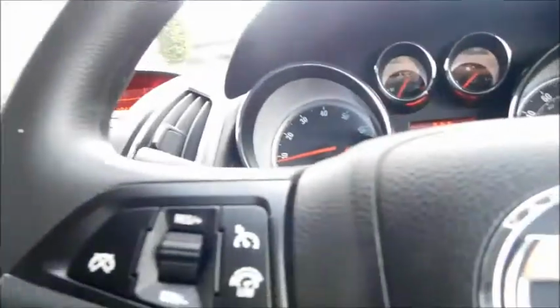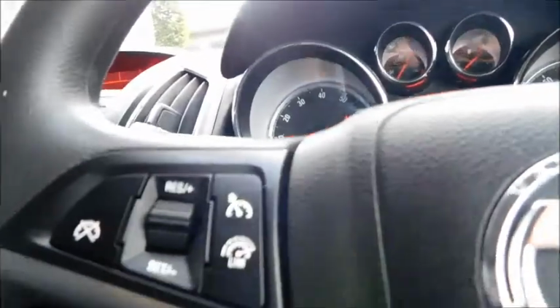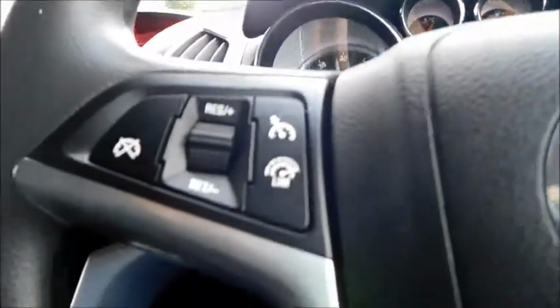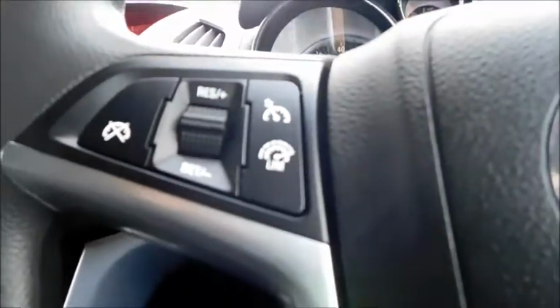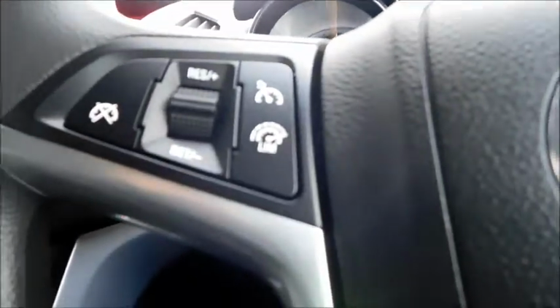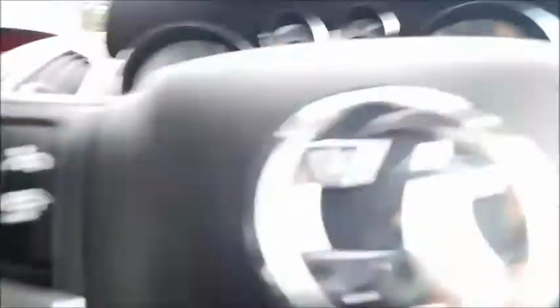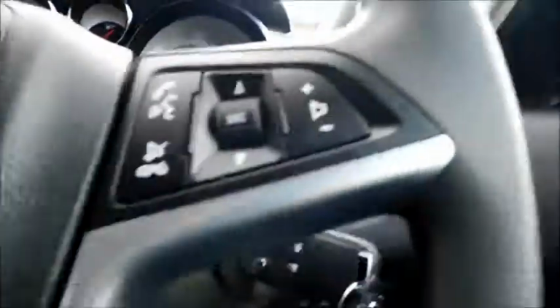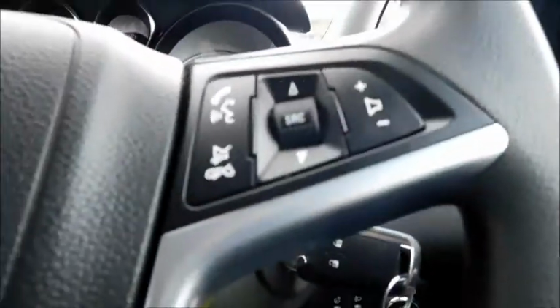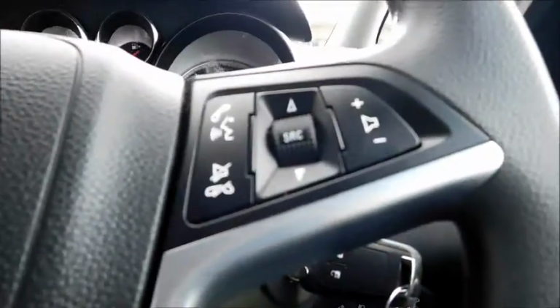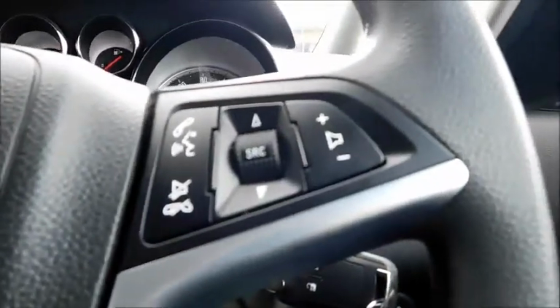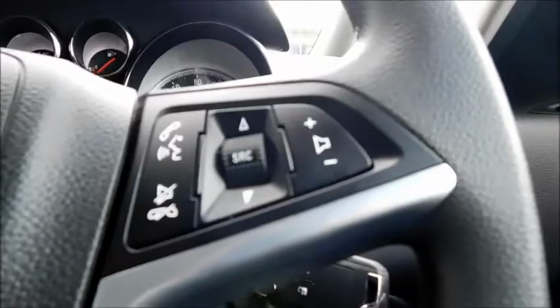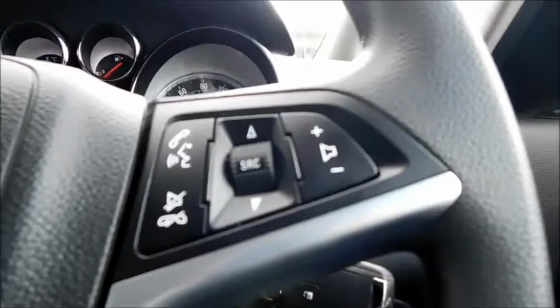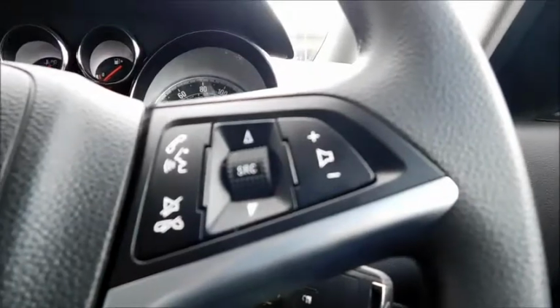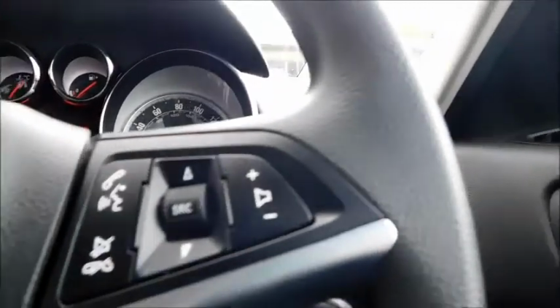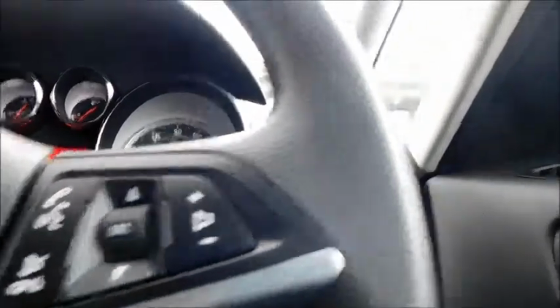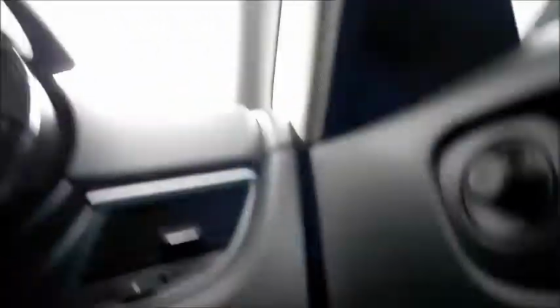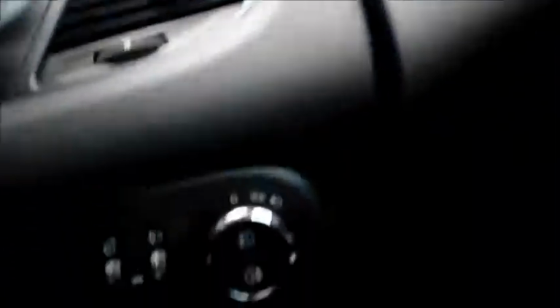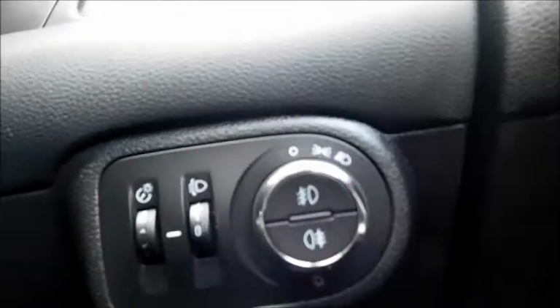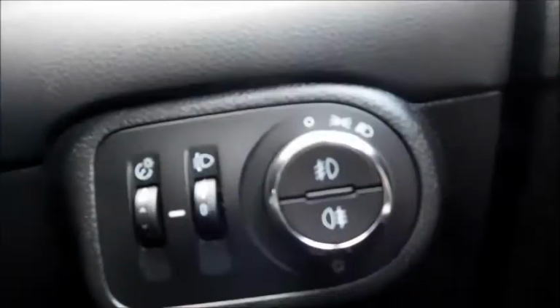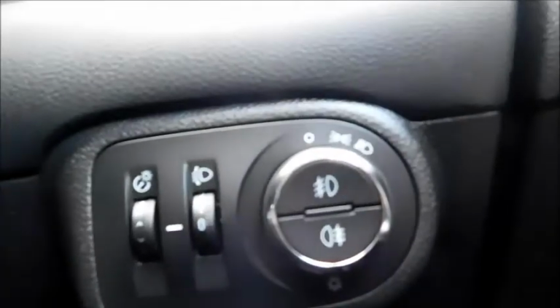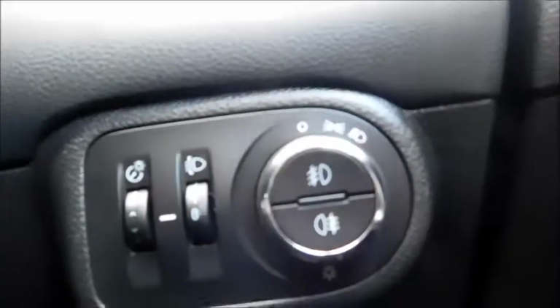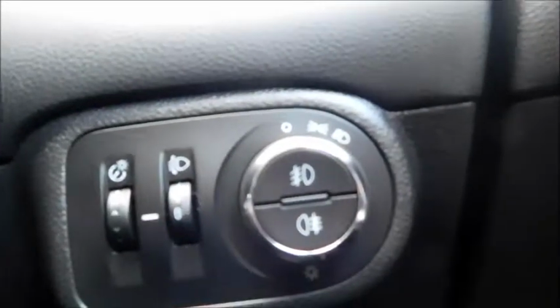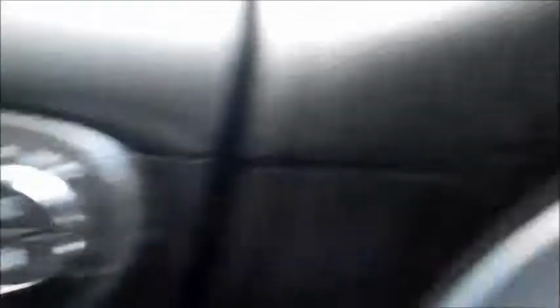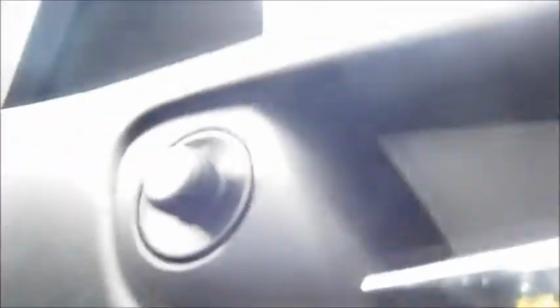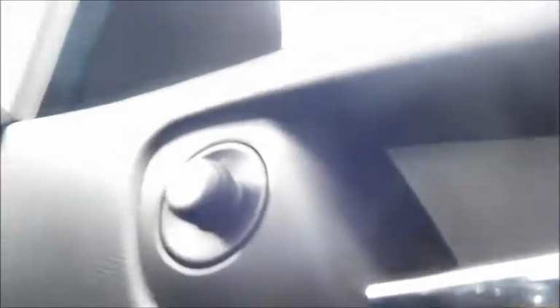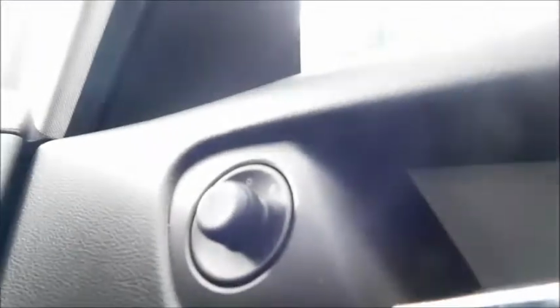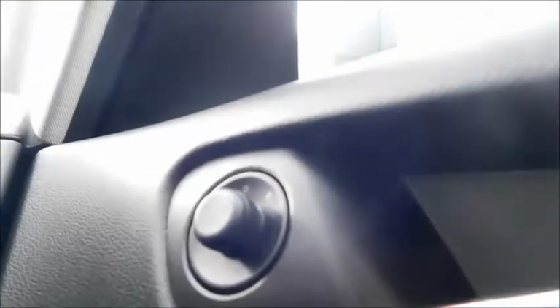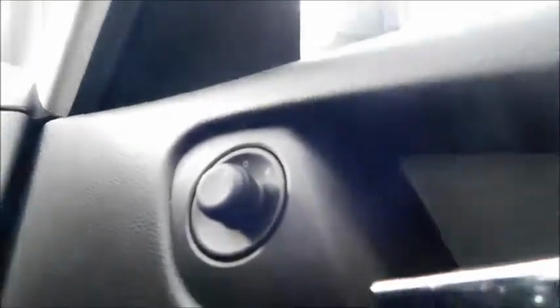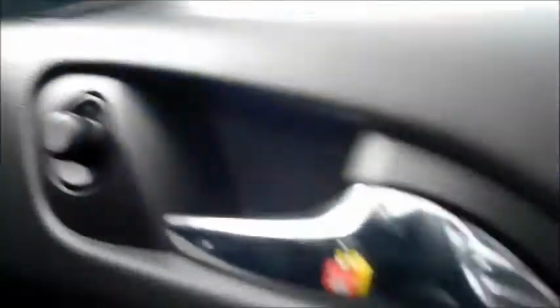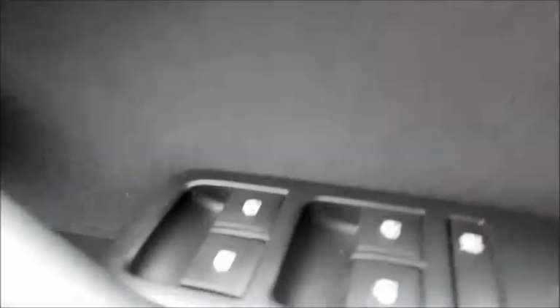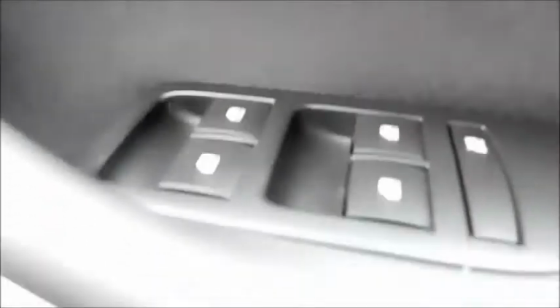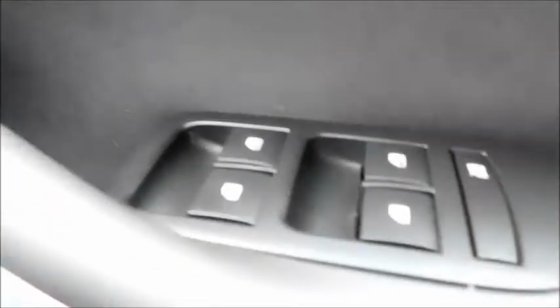On the steering controls you have cruise control and speed limiter, the ability to hang up and answer your phone, adjust your media, and adjust your volume. Down here you'll find controls for your front and rear fog lights and main headlights, controls for your electric door mirrors, and controls for all four electric windows.